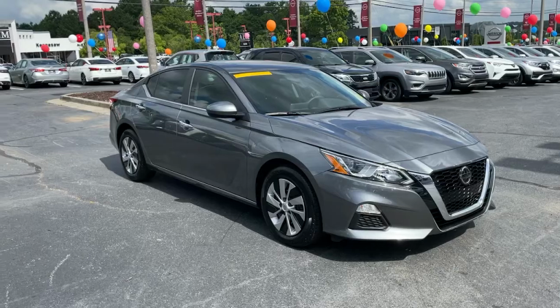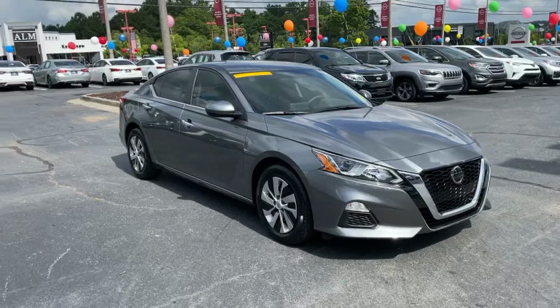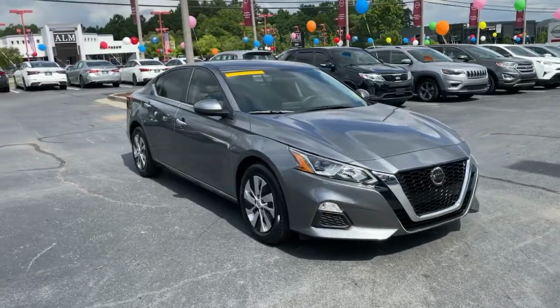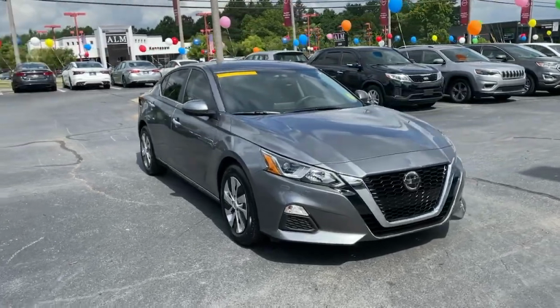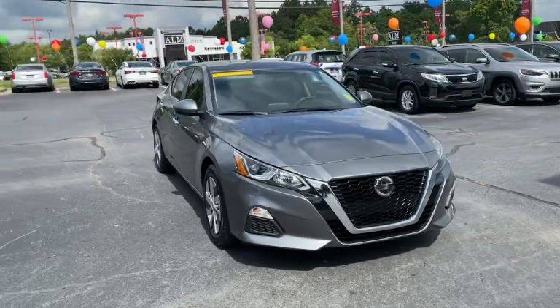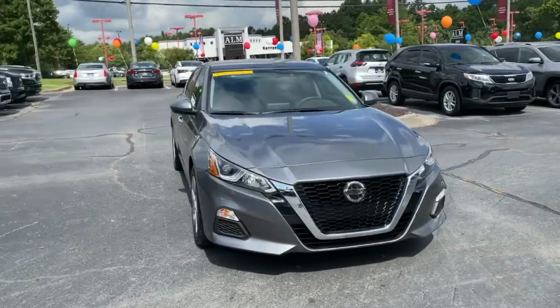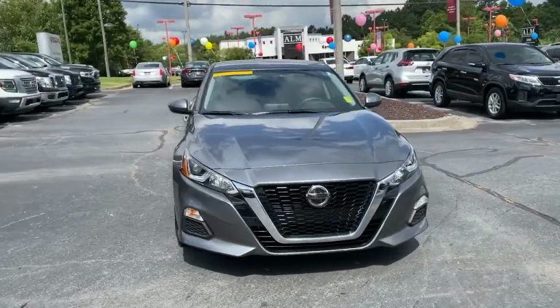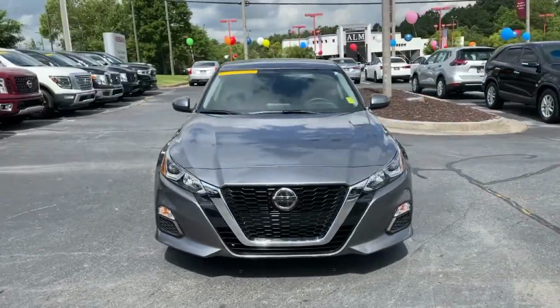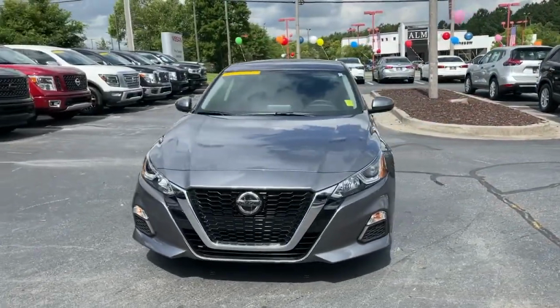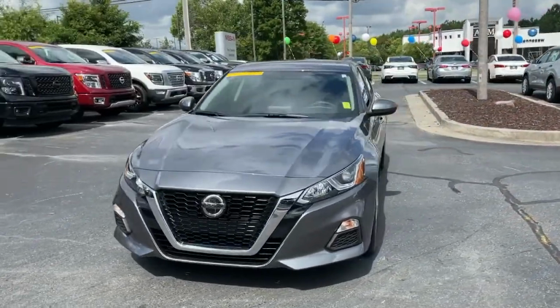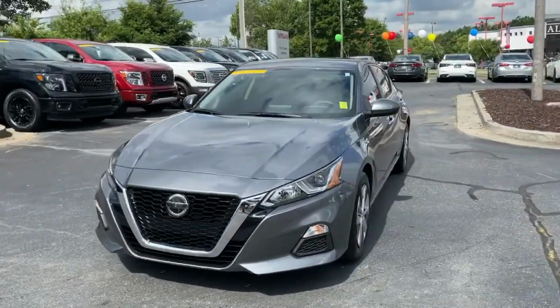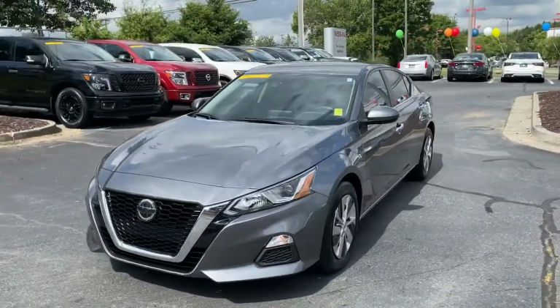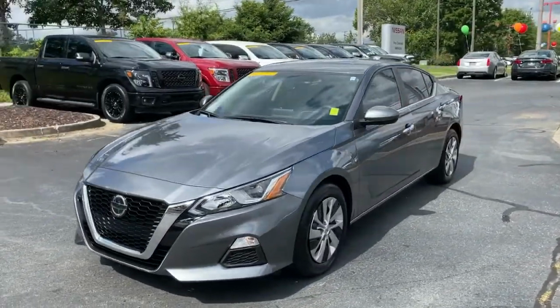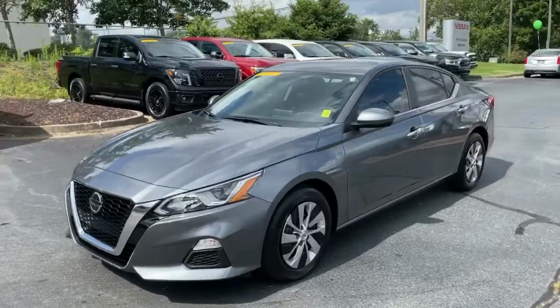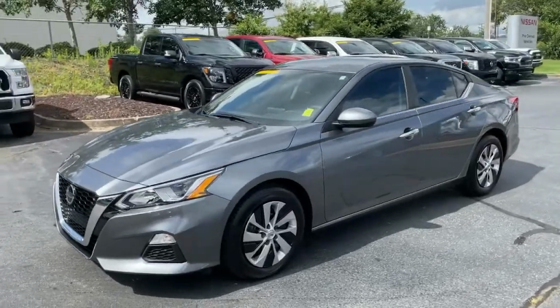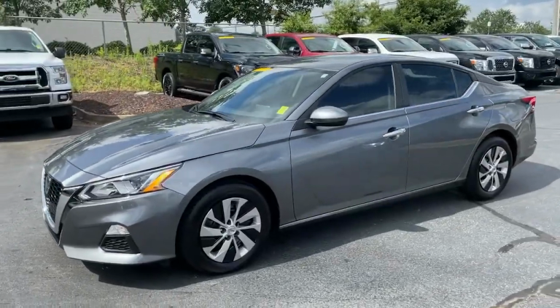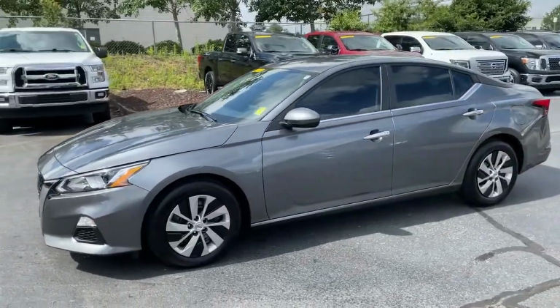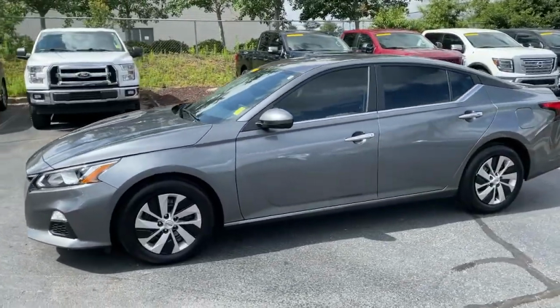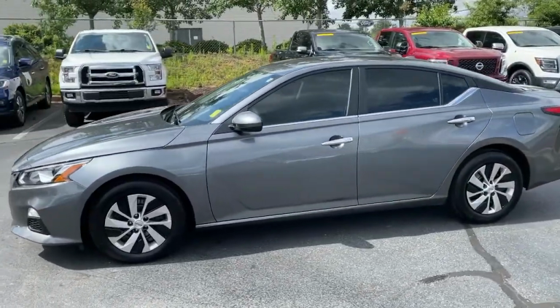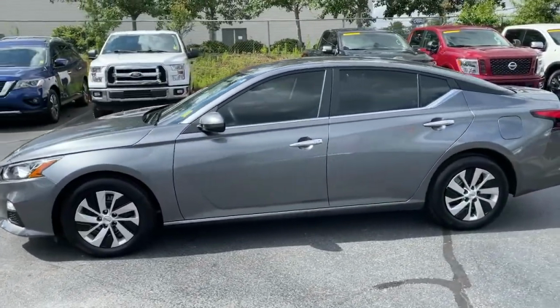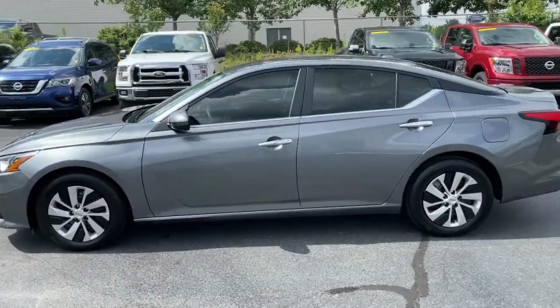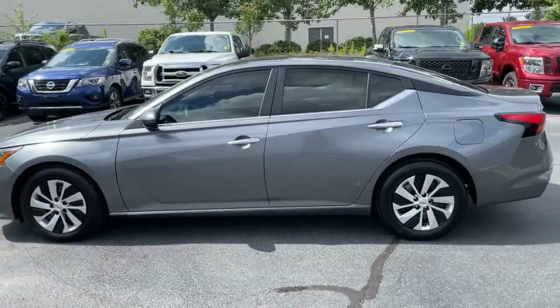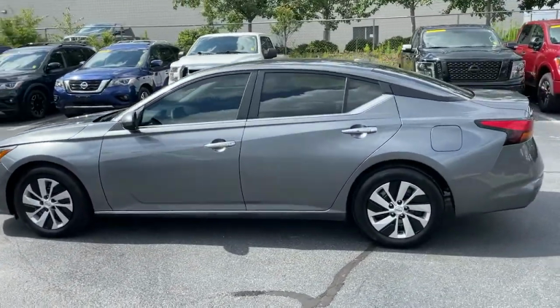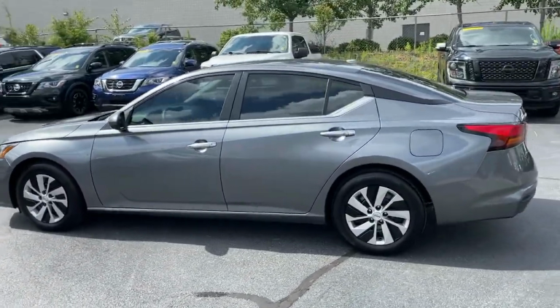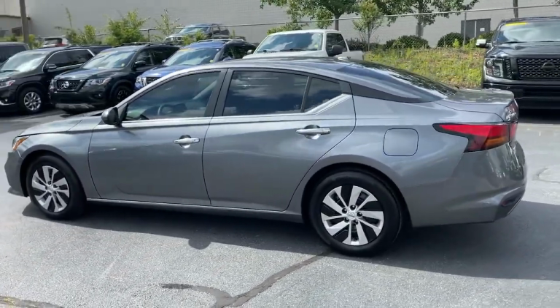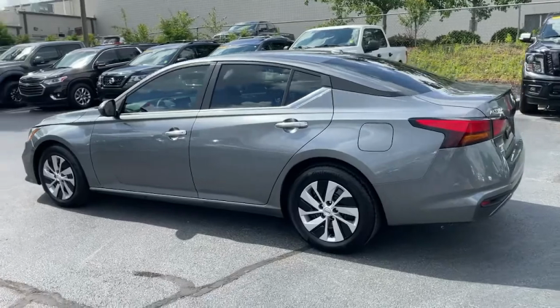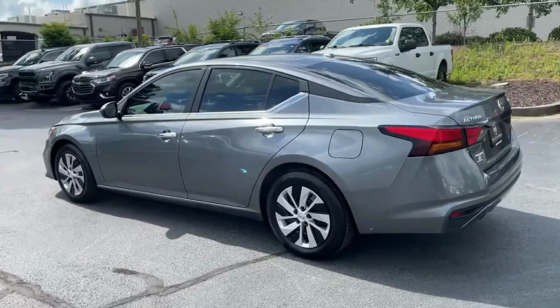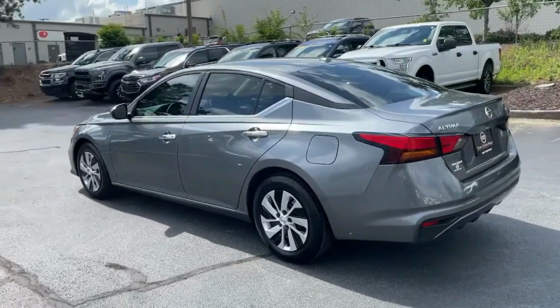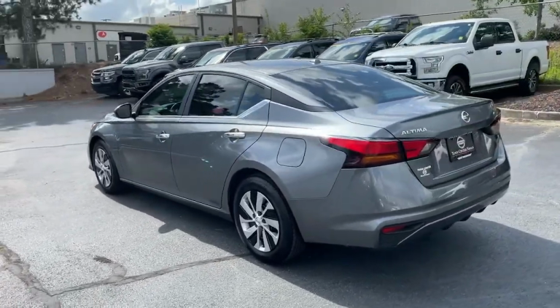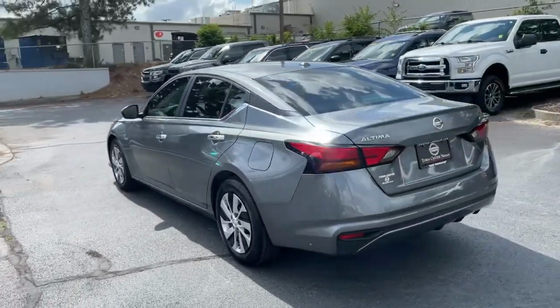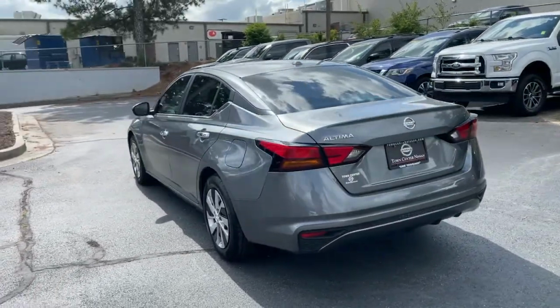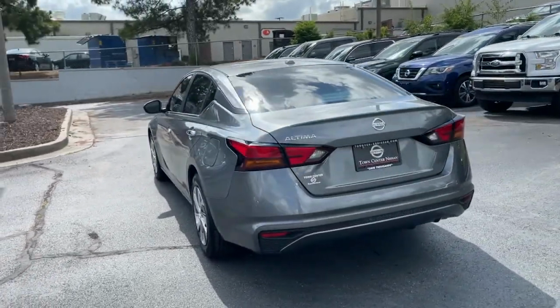Here is a wonderful 2020 Nissan Altima. This vehicle is an outstanding buy with fewer than 5,000 miles on the odometer. This well-equipped Altima delivers big on style and substance.